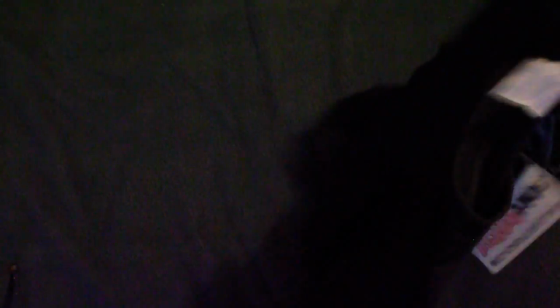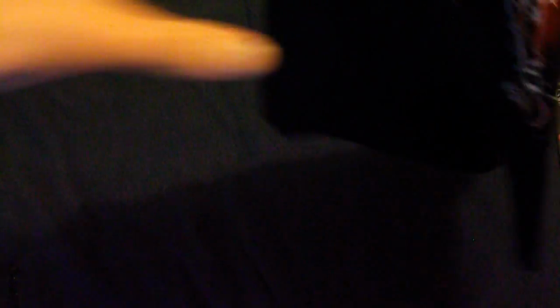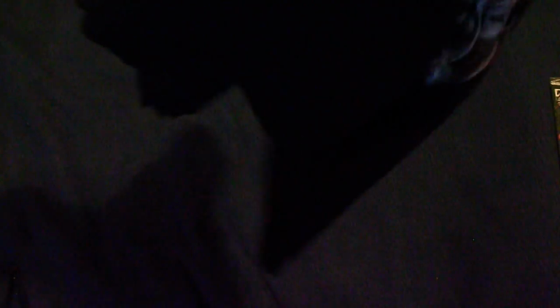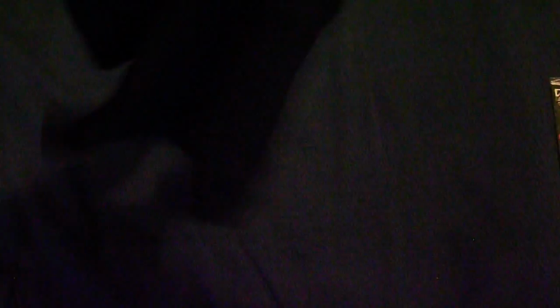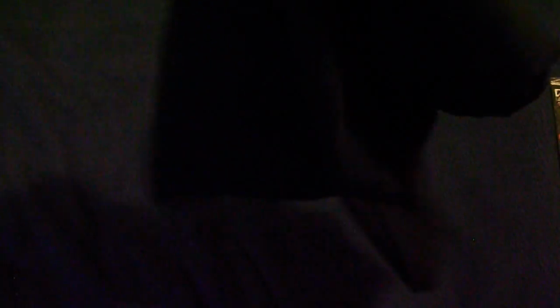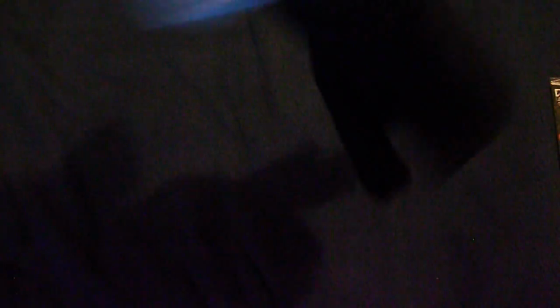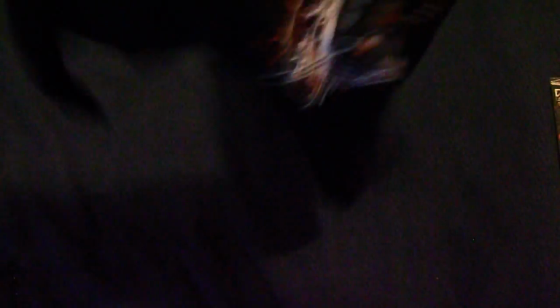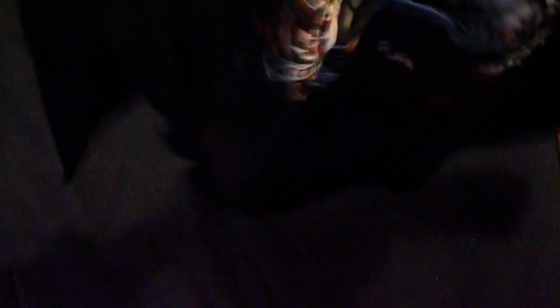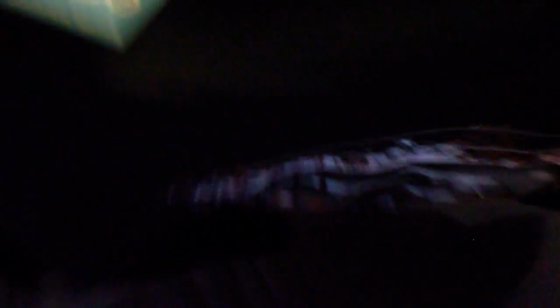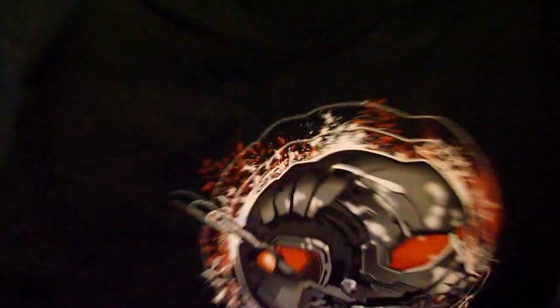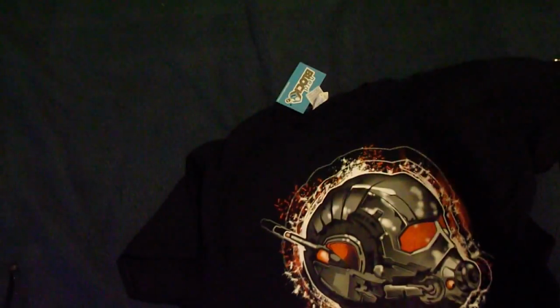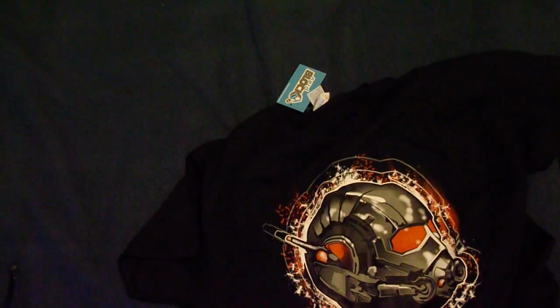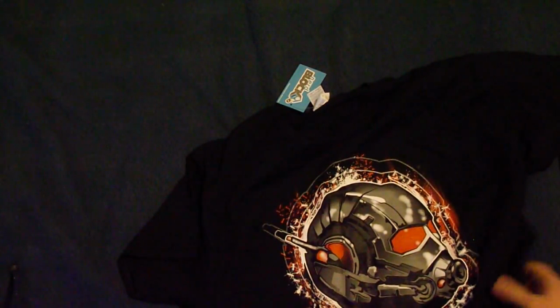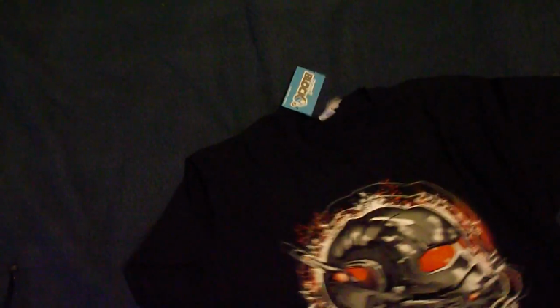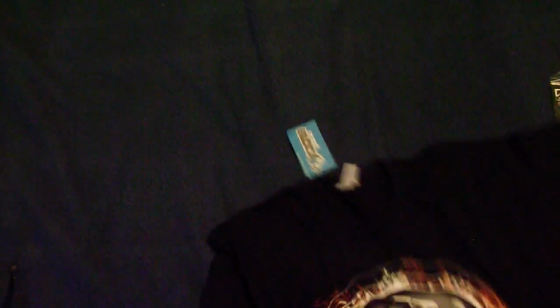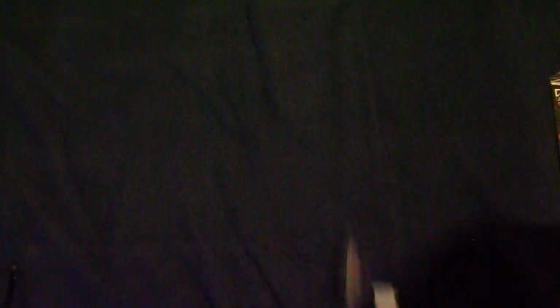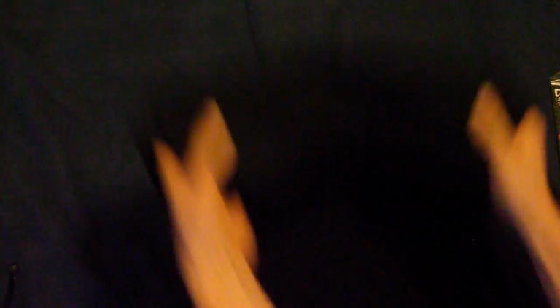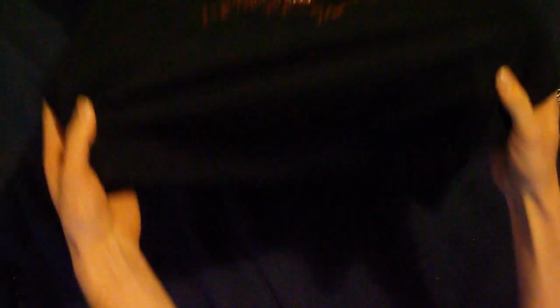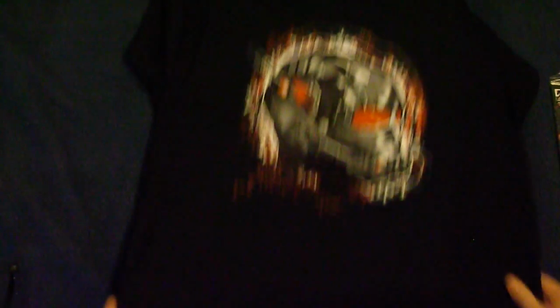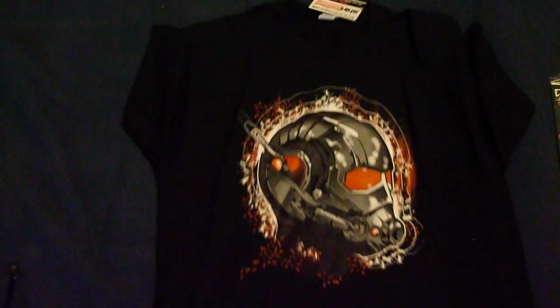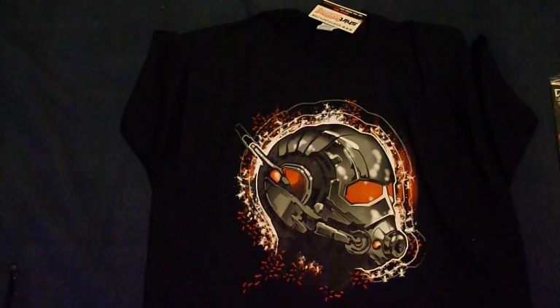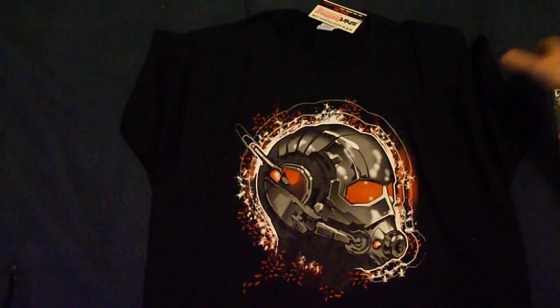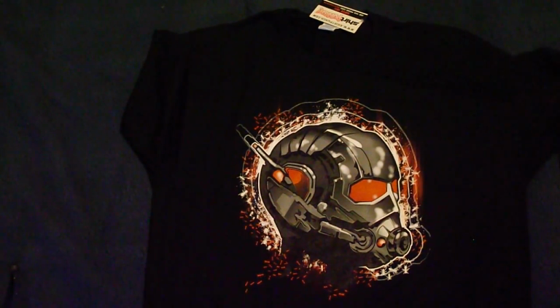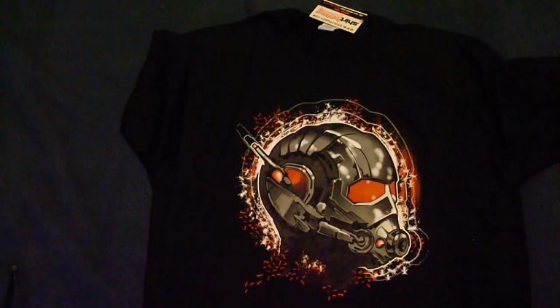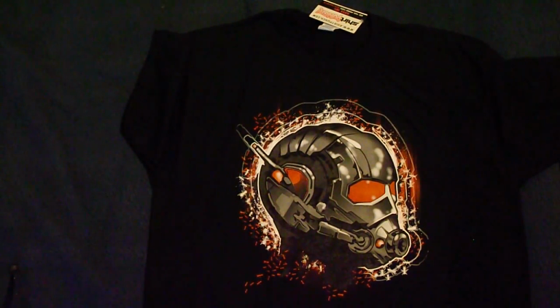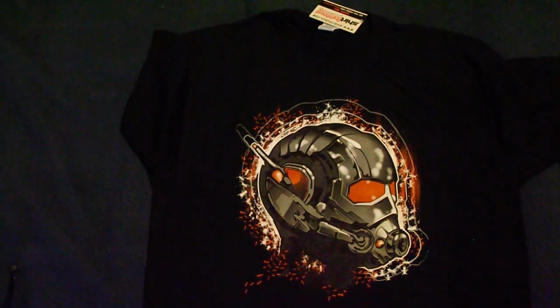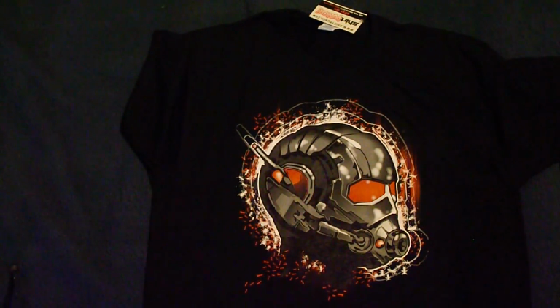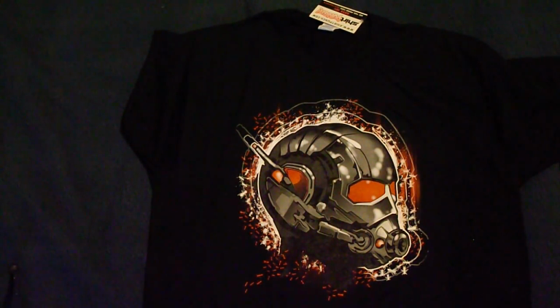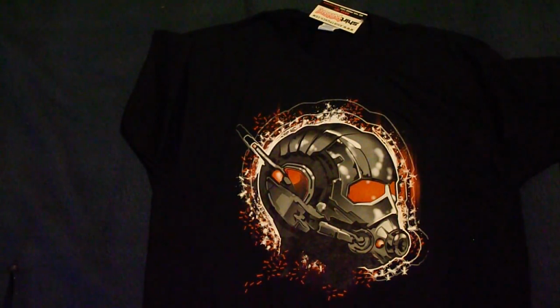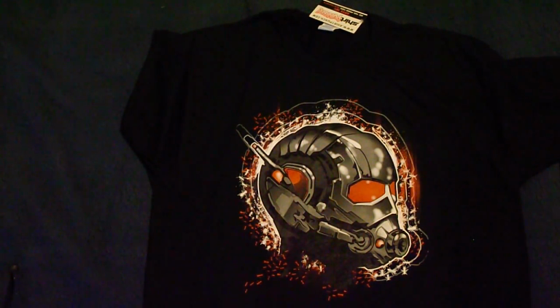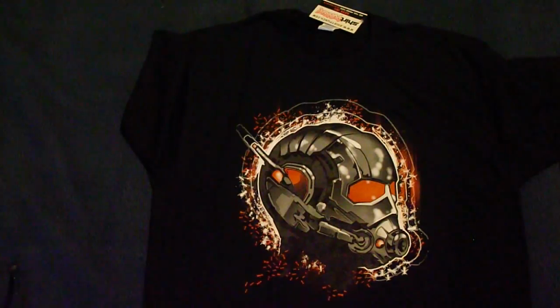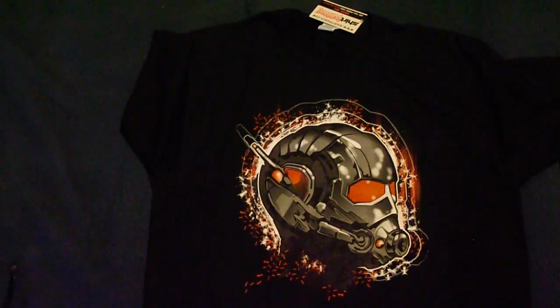The shirt is Ant-Man. That's quite a neat shirt.